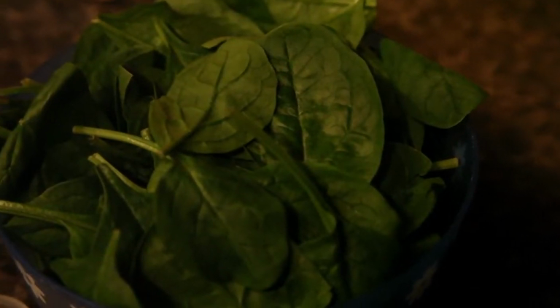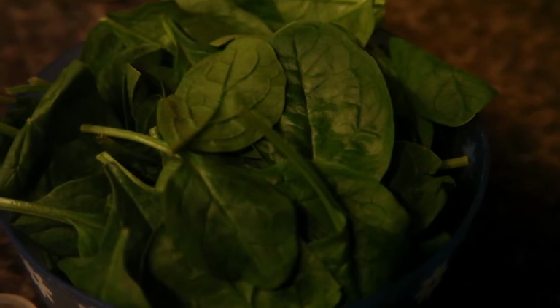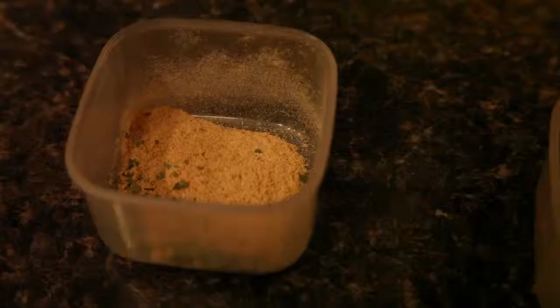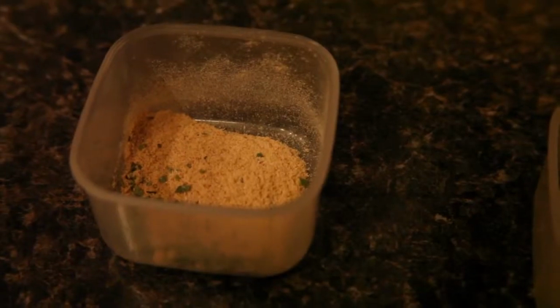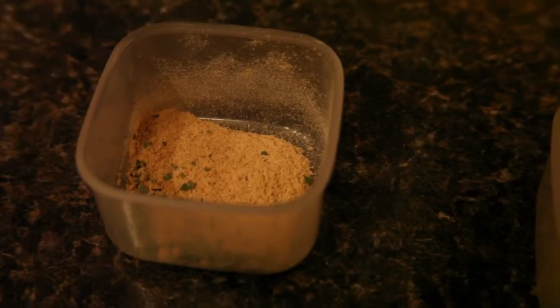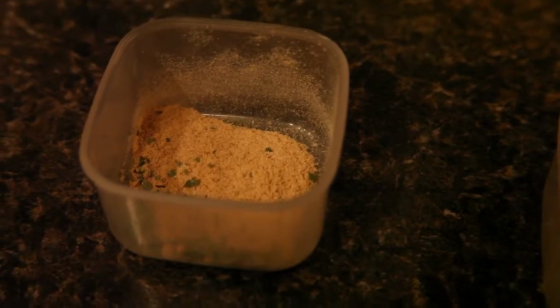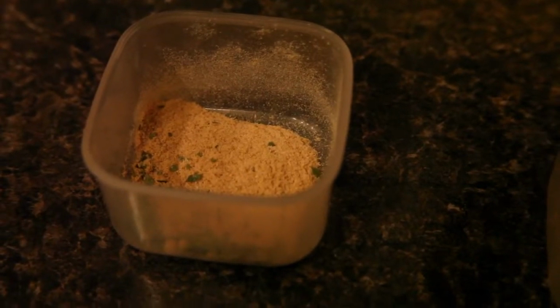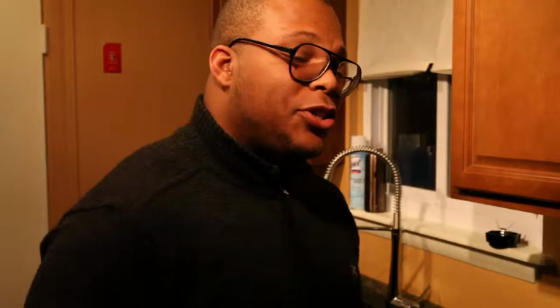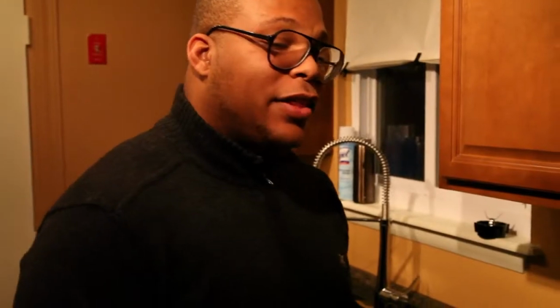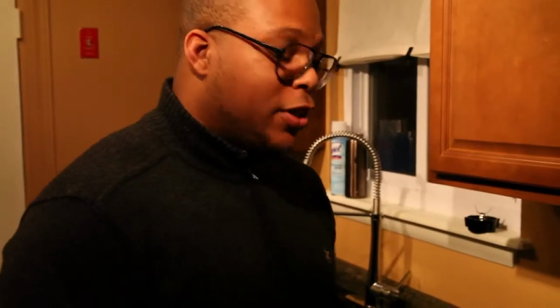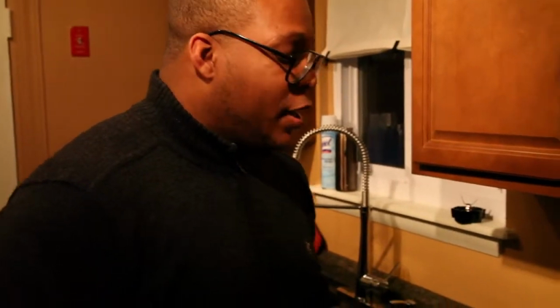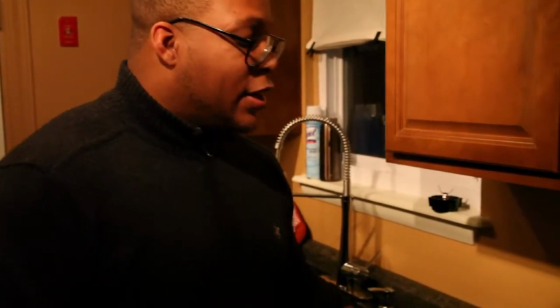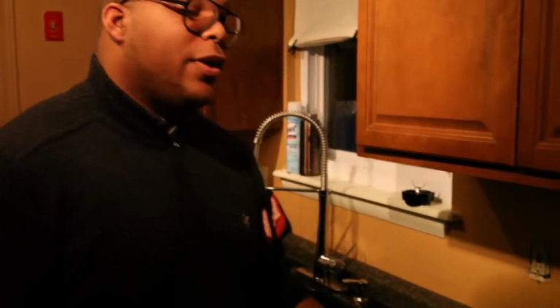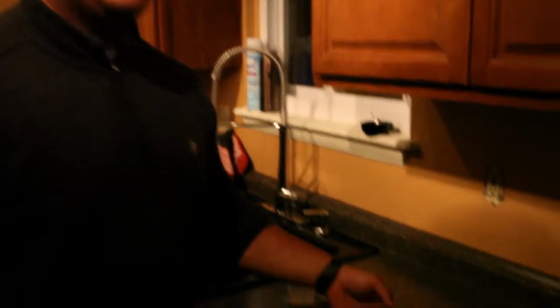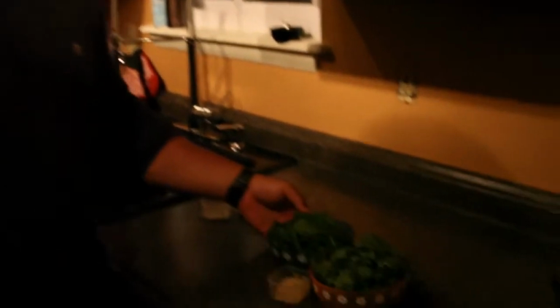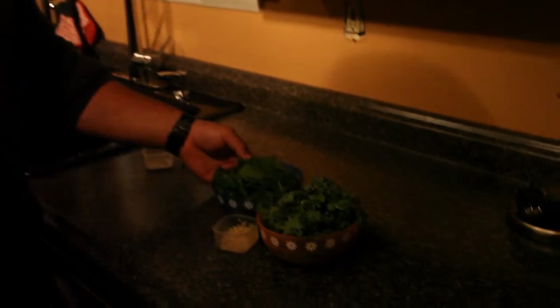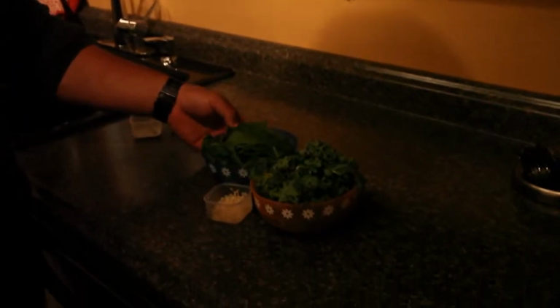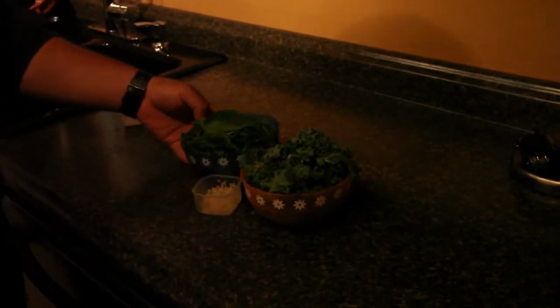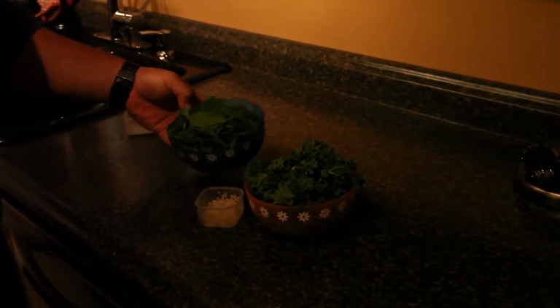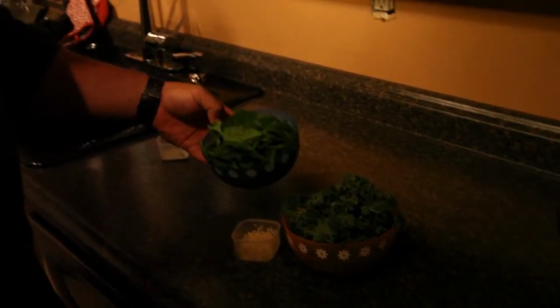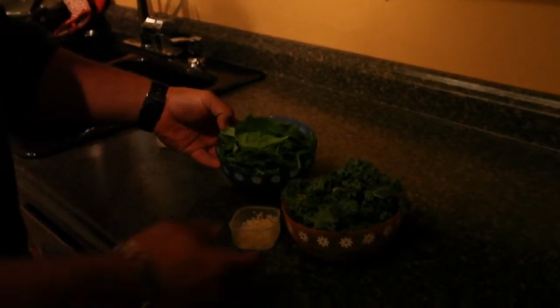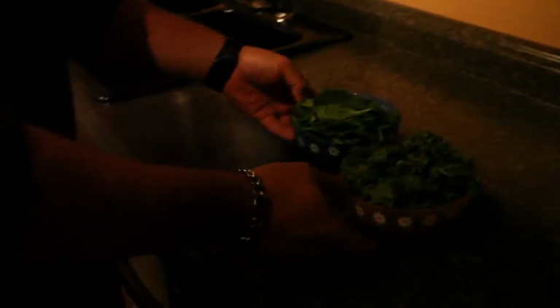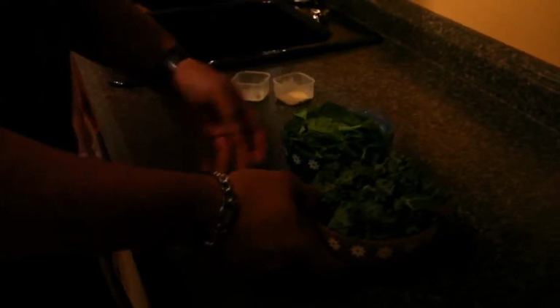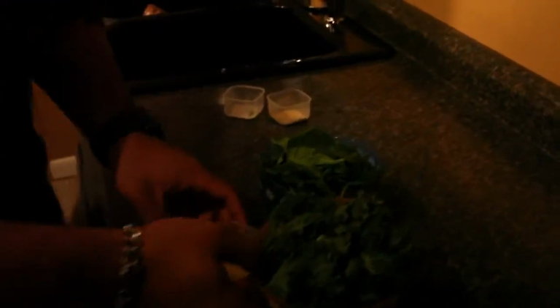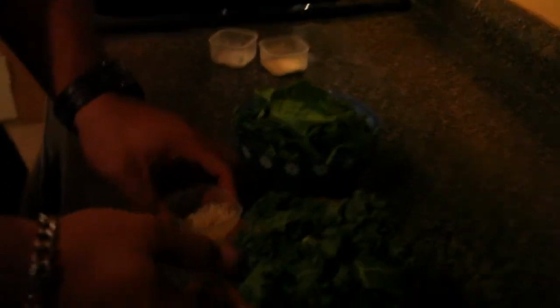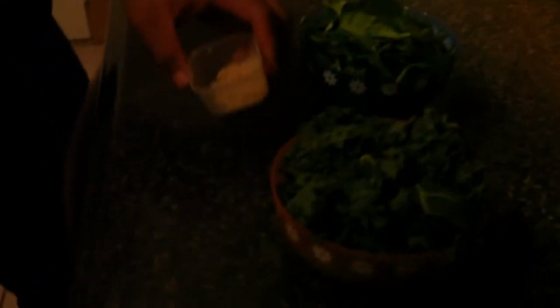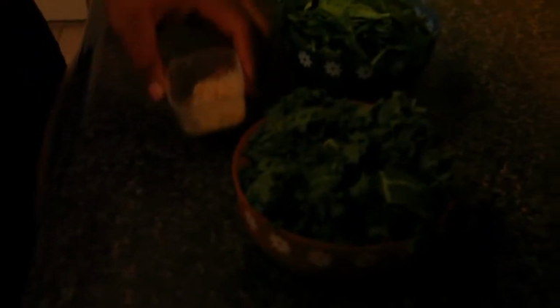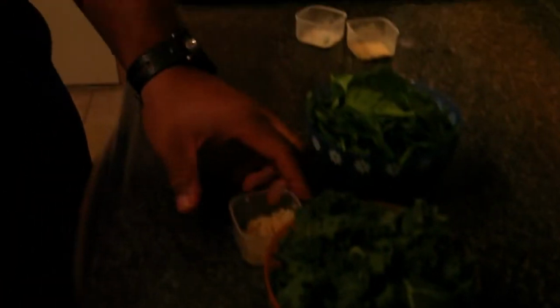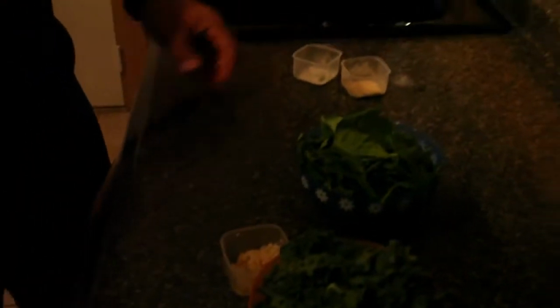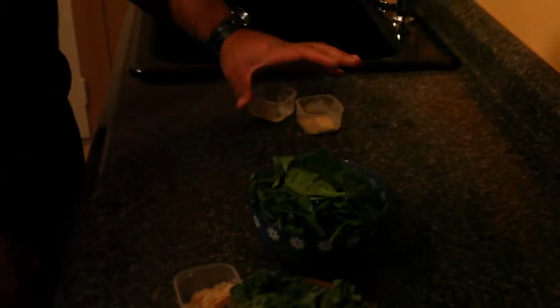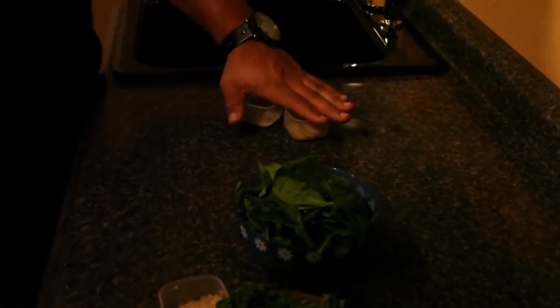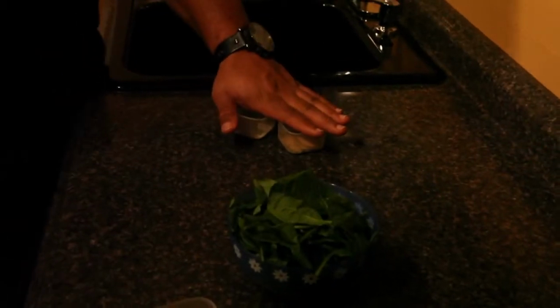Hey guys, welcome back to Feaseless Corner. As always, I'm your chef Anthony Sherlin. Today we're going to make stir-fried greens using maybe spinach, kale, some diced garlic, and some seasonings.